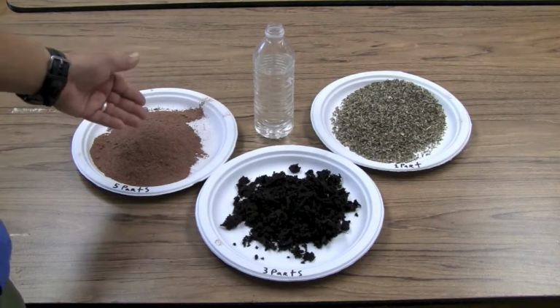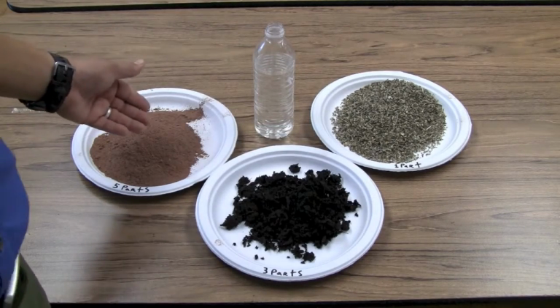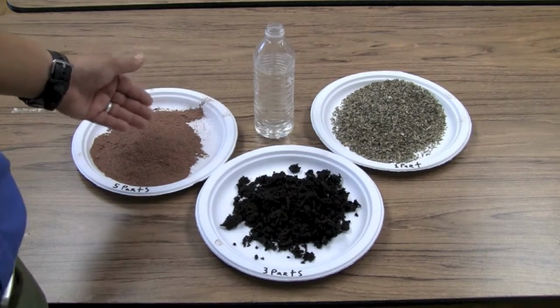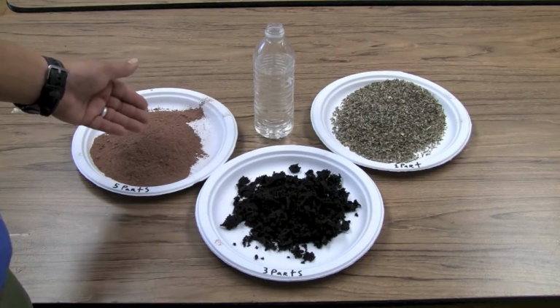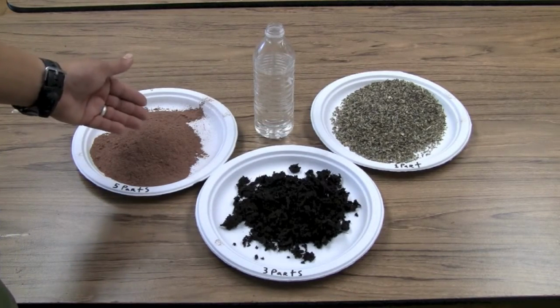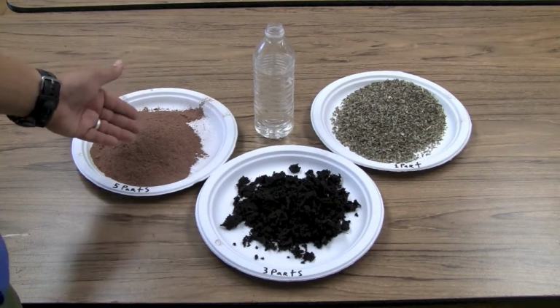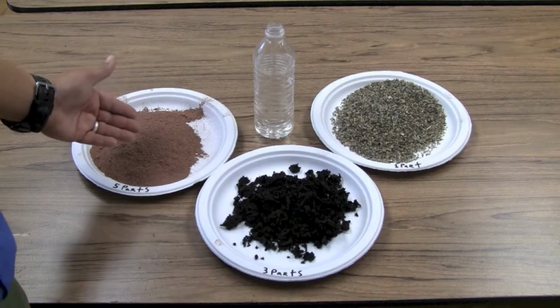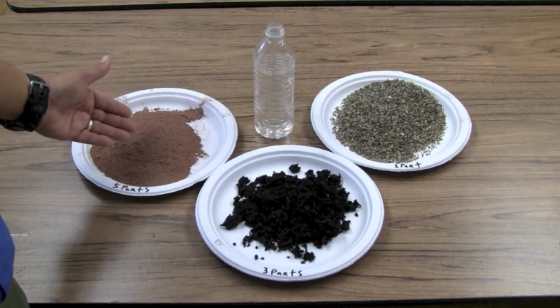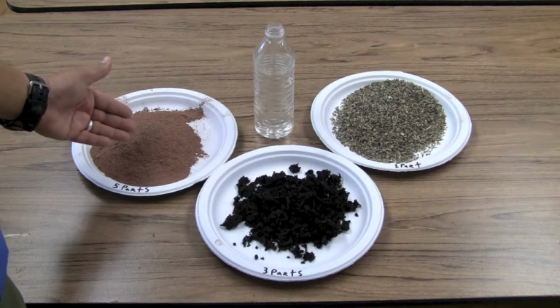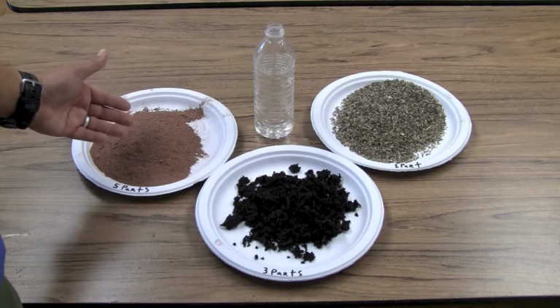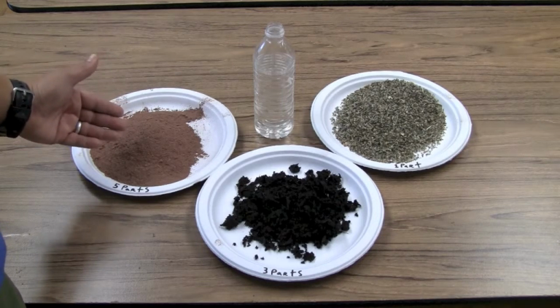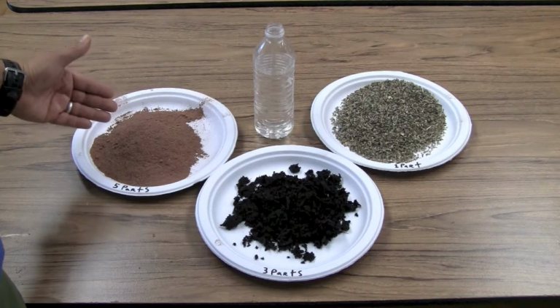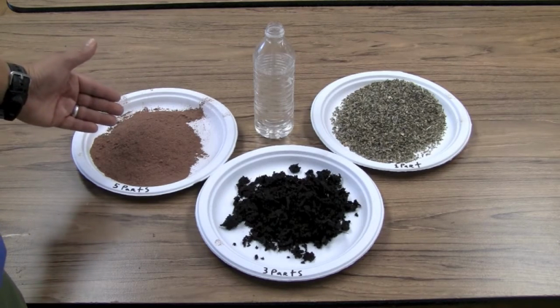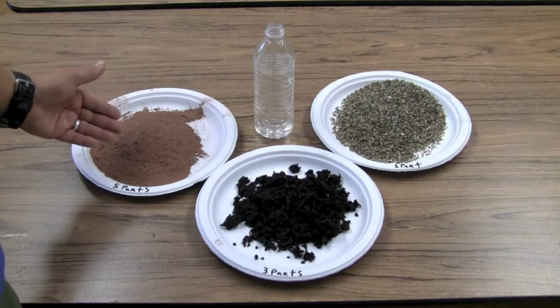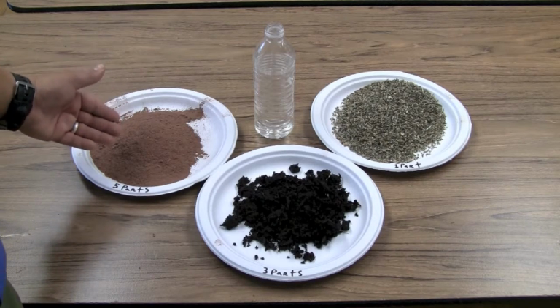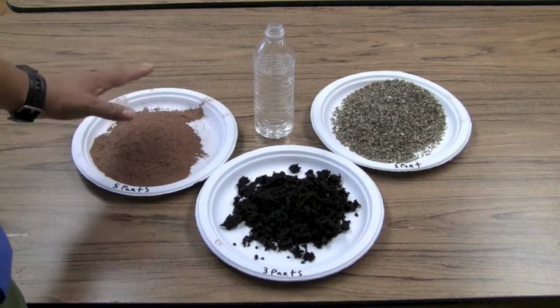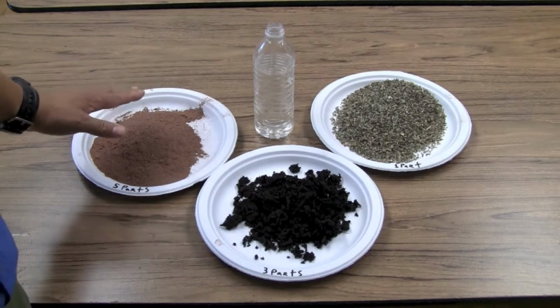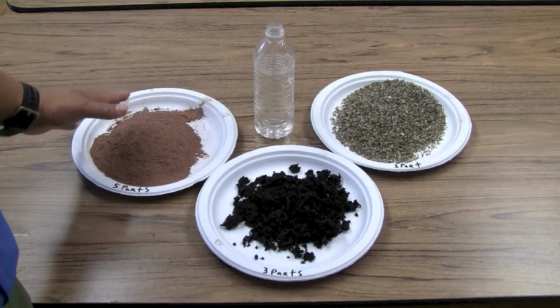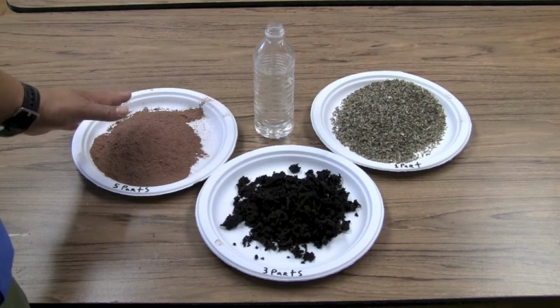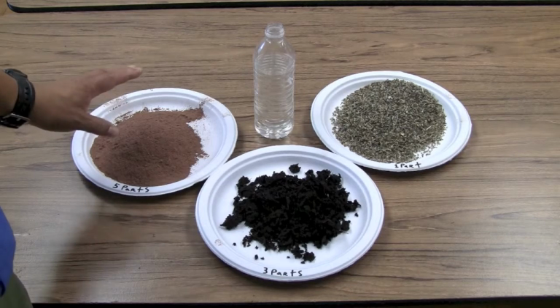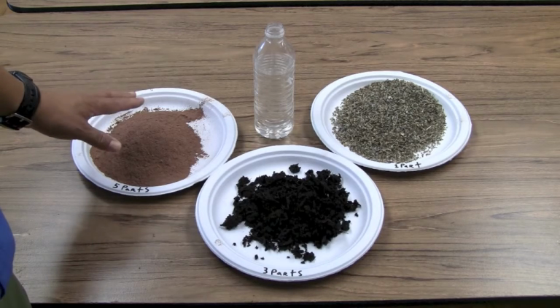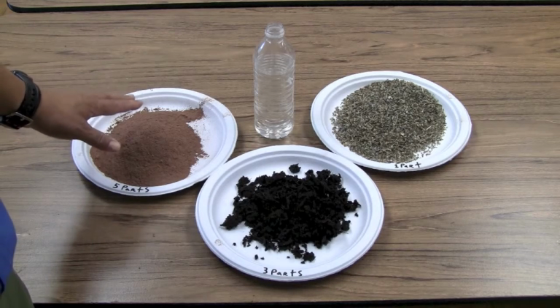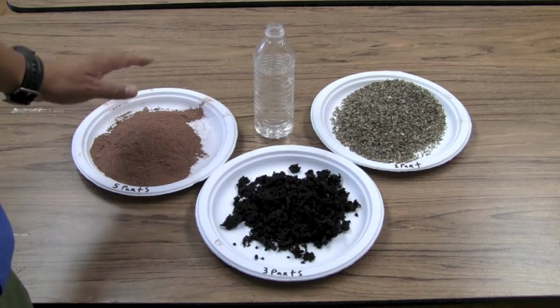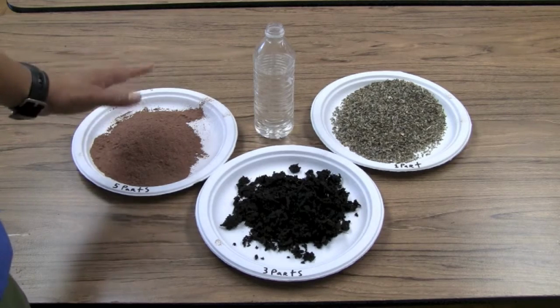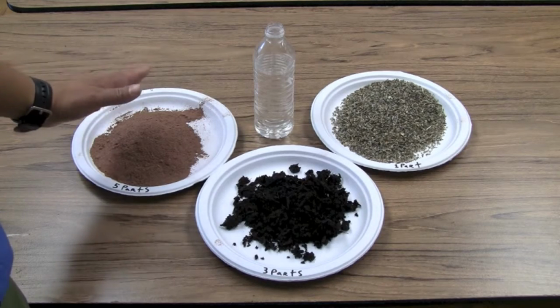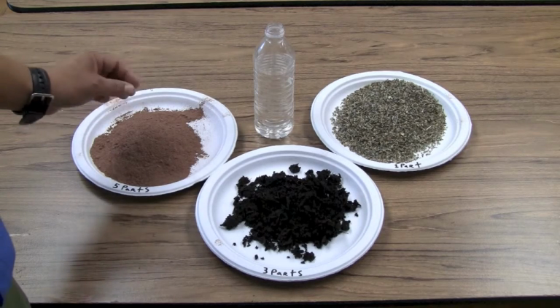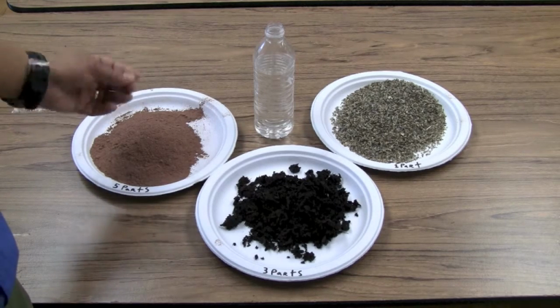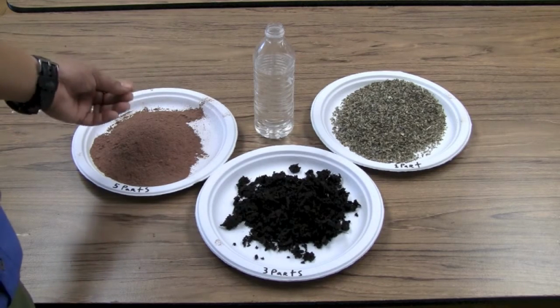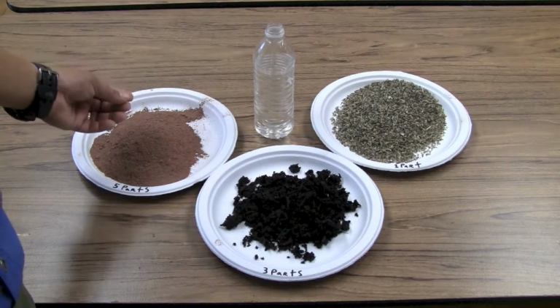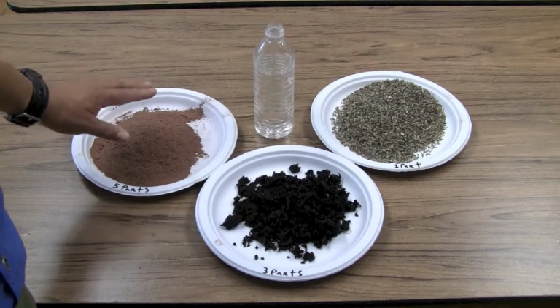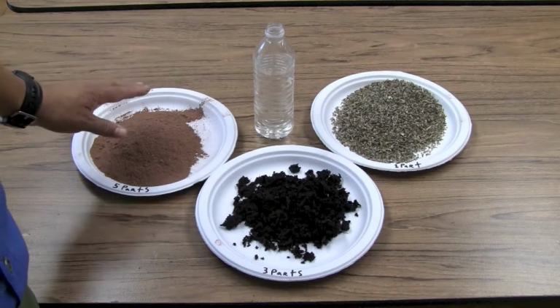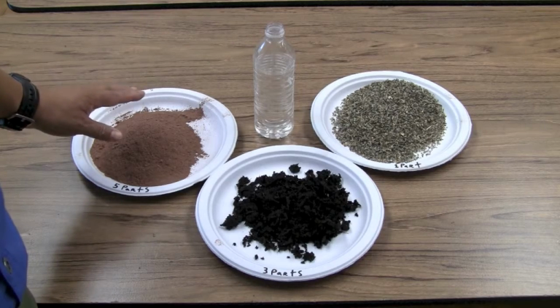Red potter's clay can be found at ceramic shops and you can usually get a fairly large bag. I would stick with the red potter's clay and not the white clay — white clay sometimes can have chemicals that can burn skin. So use the red potter's clay.